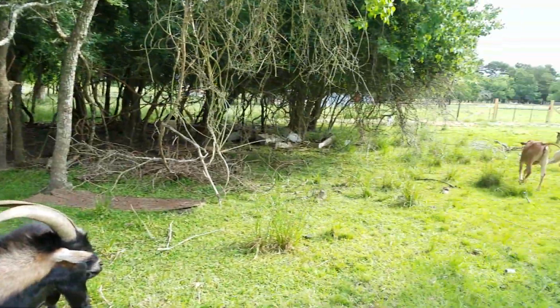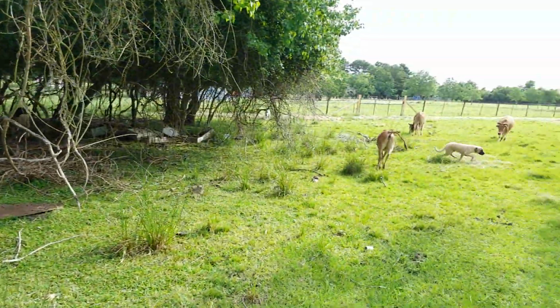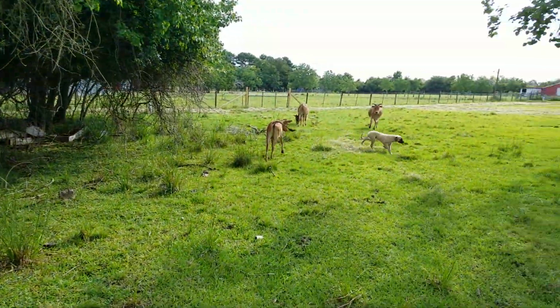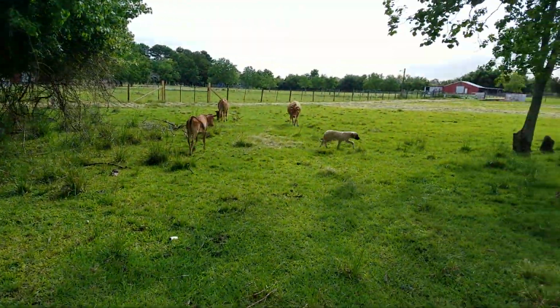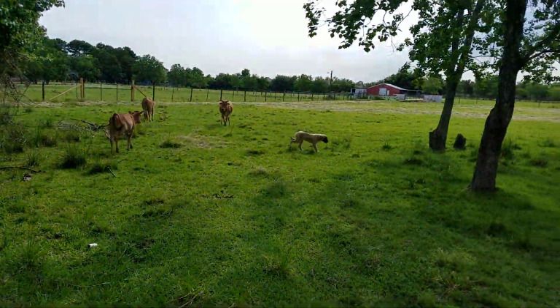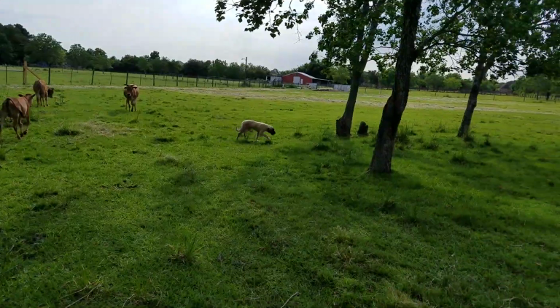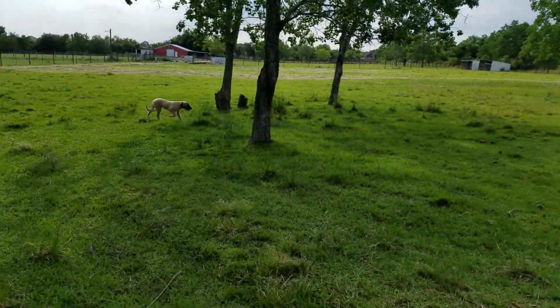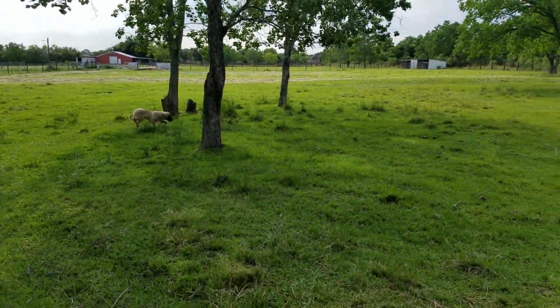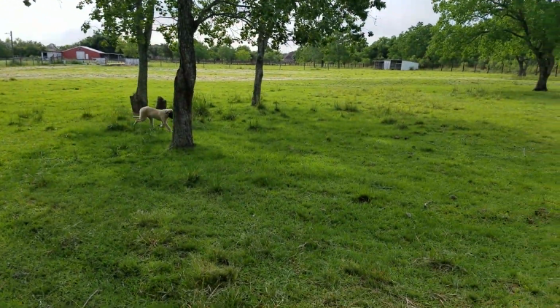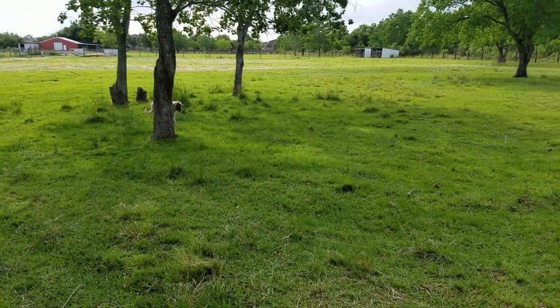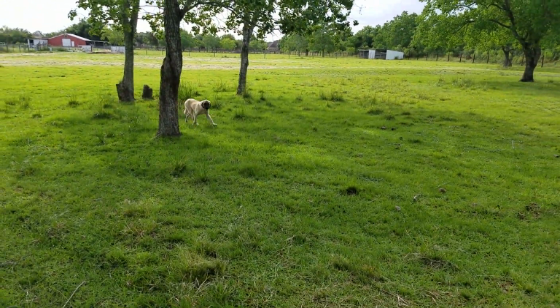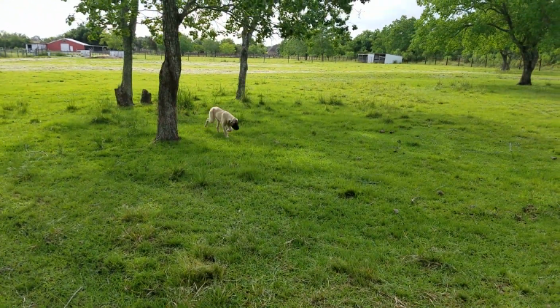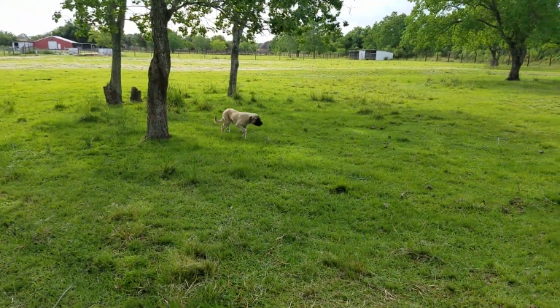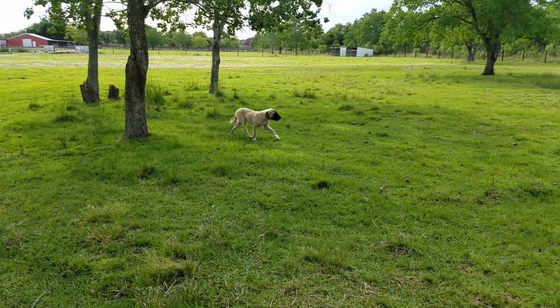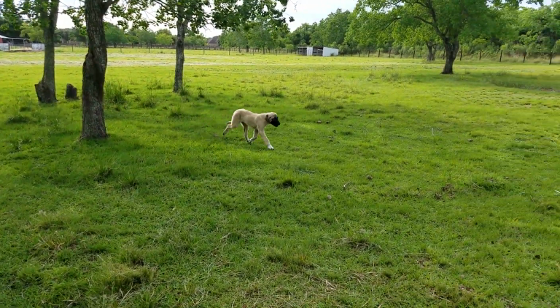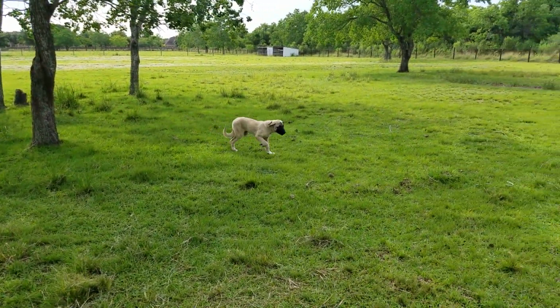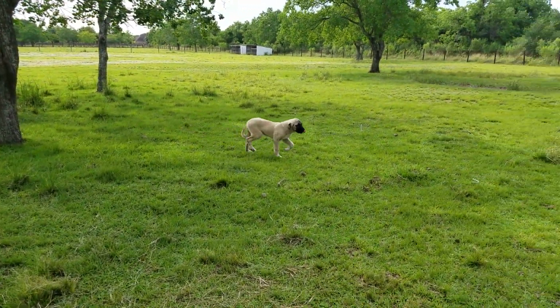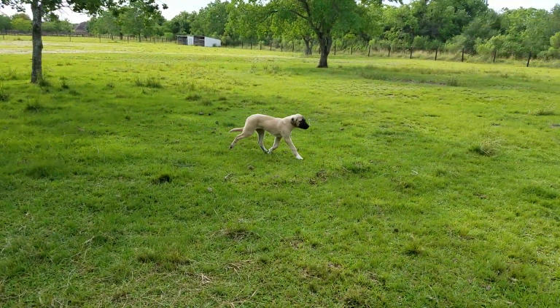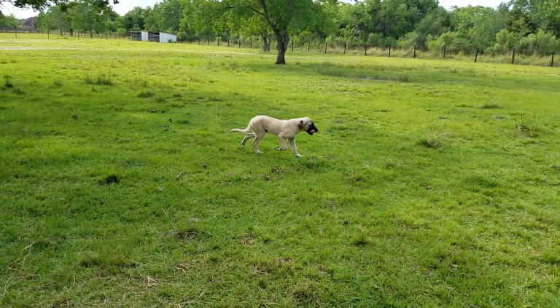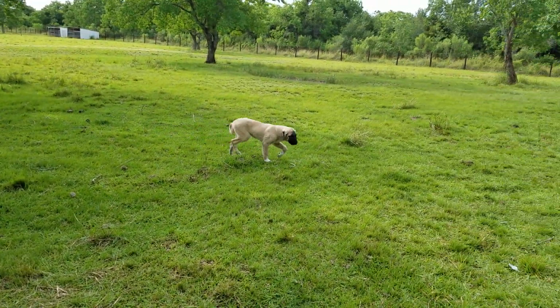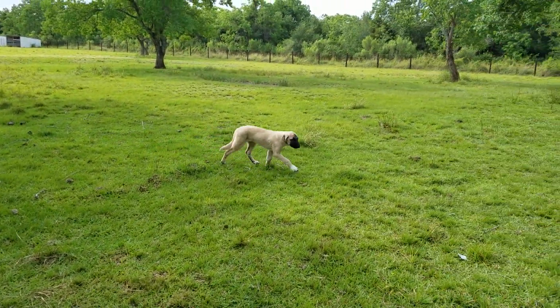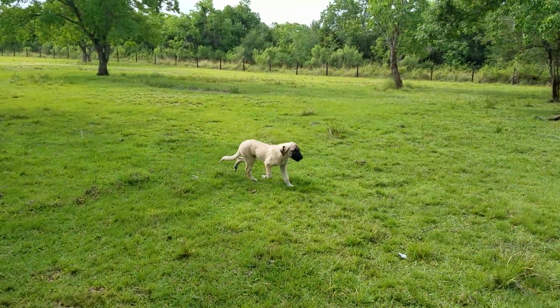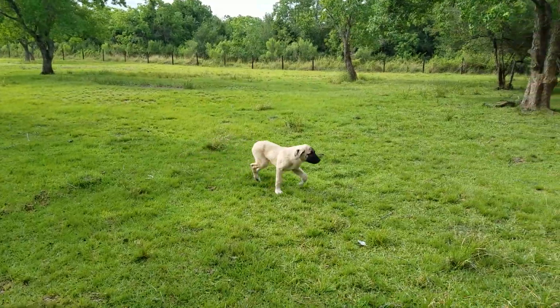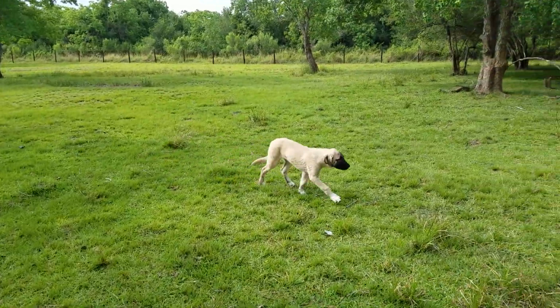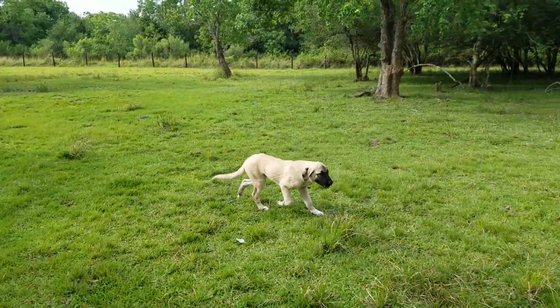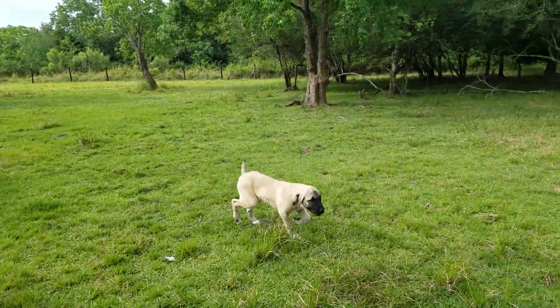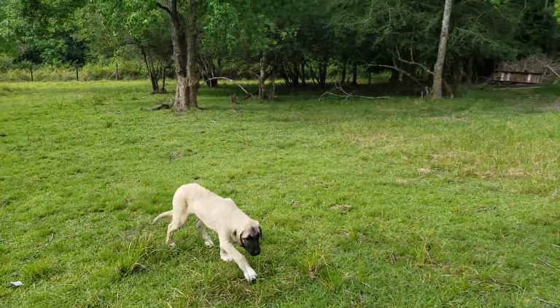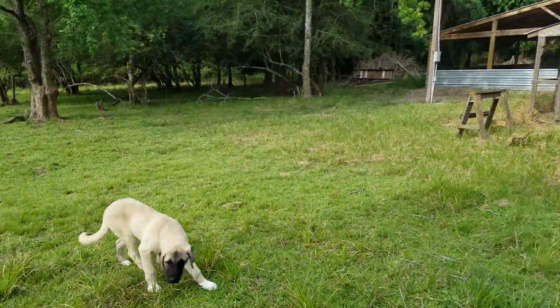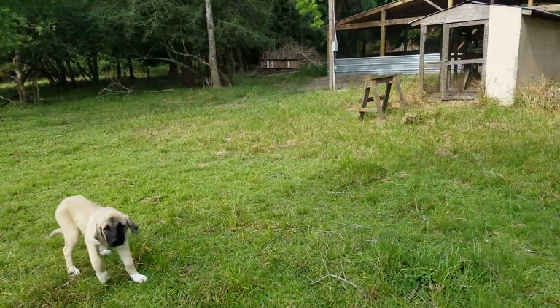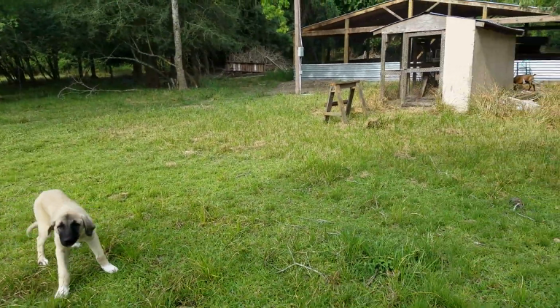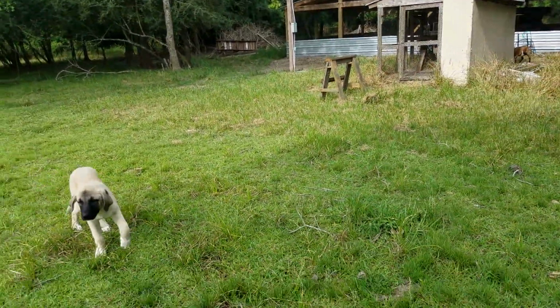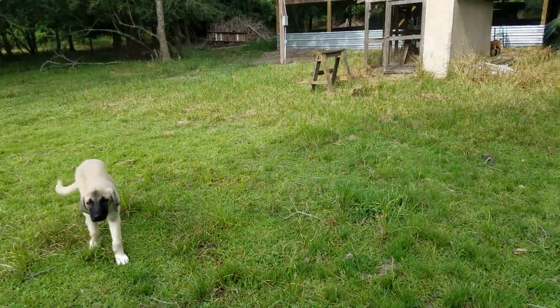And there is our new Kangal dog. His name is Pasha. He is getting trained to take care of these animals here.